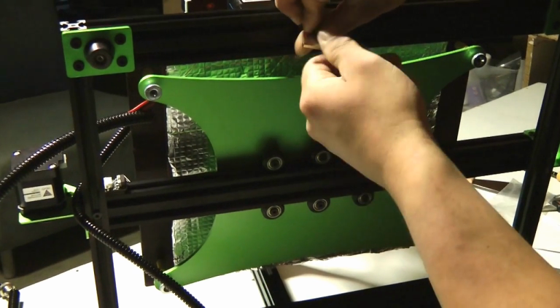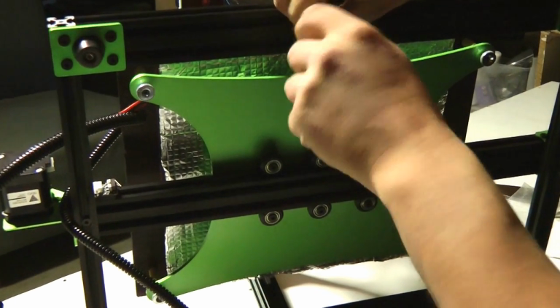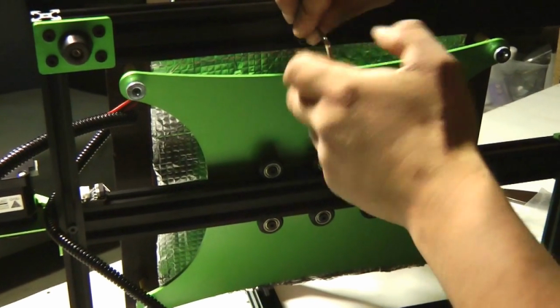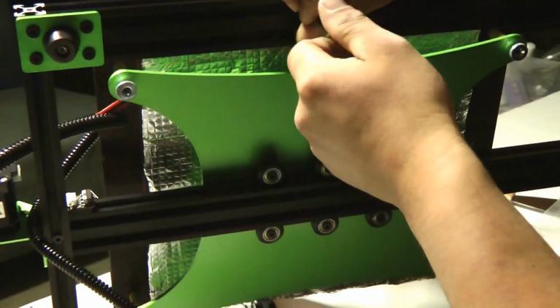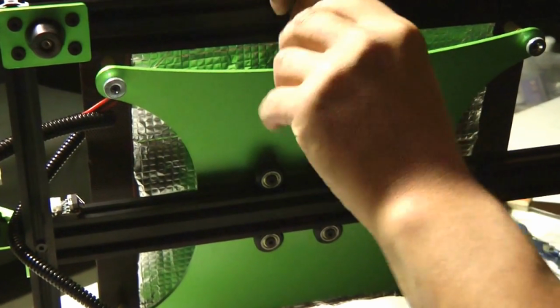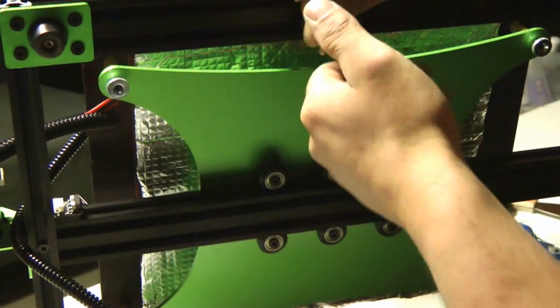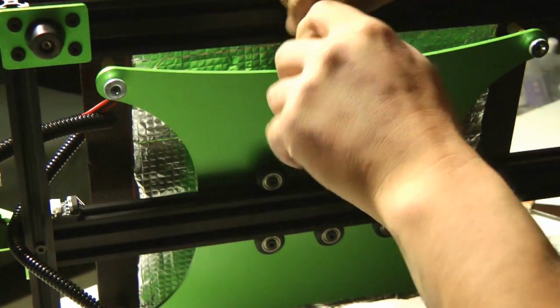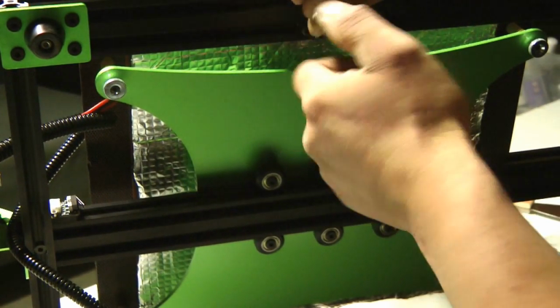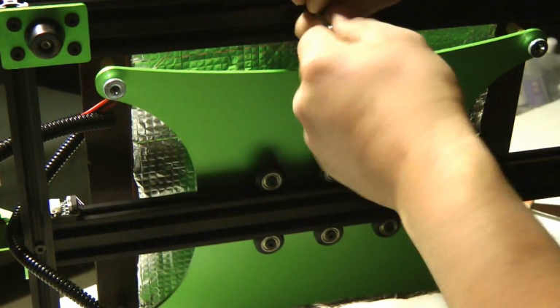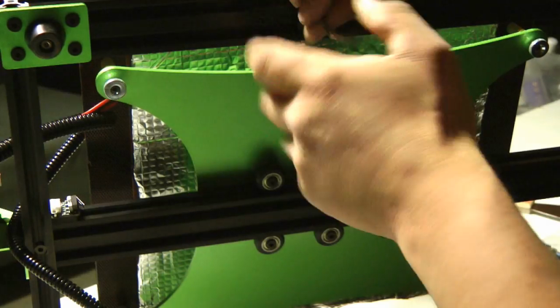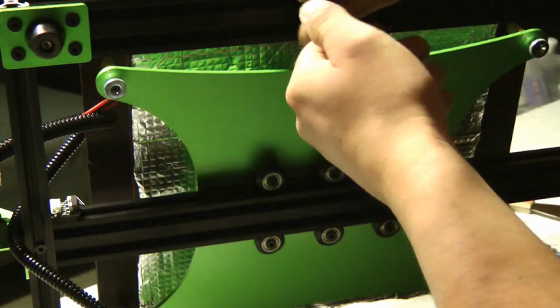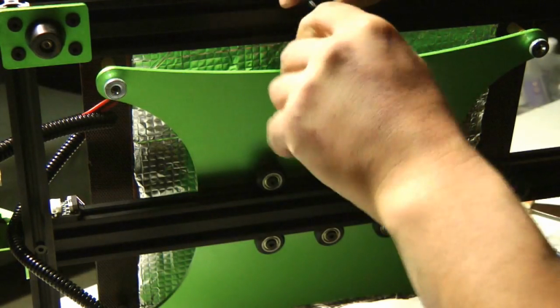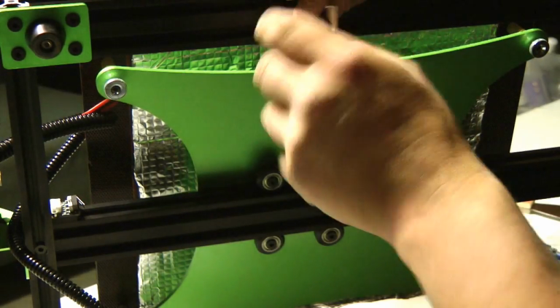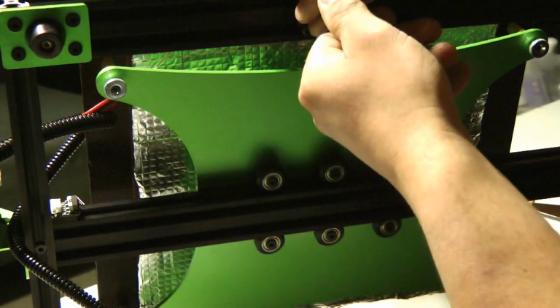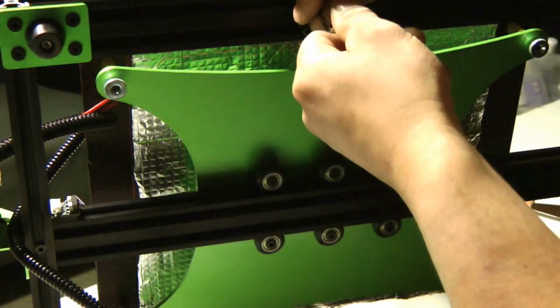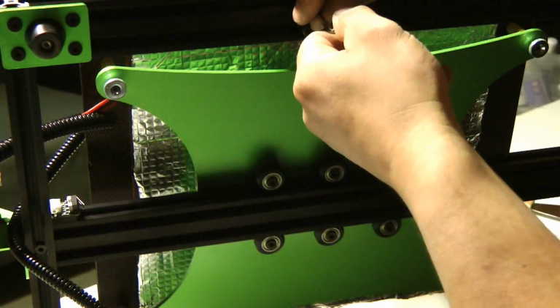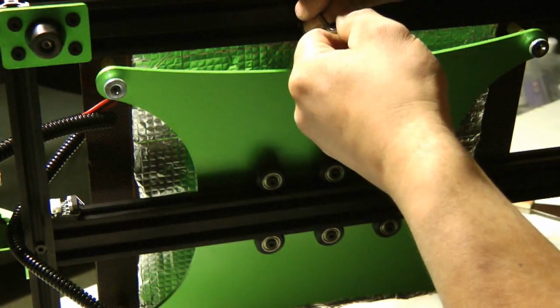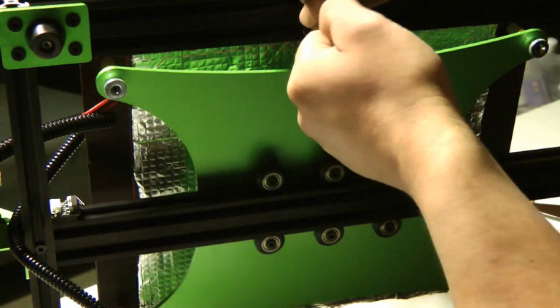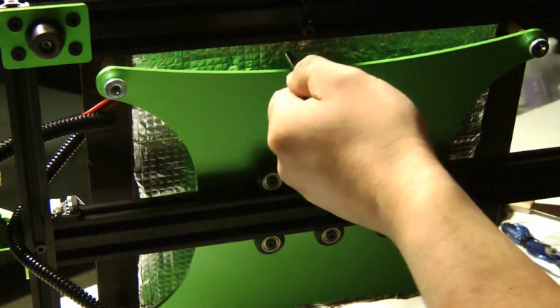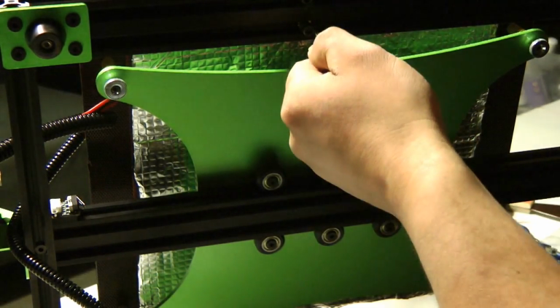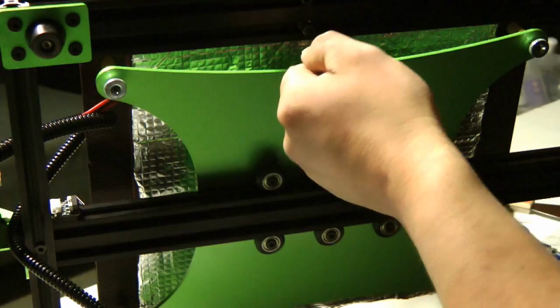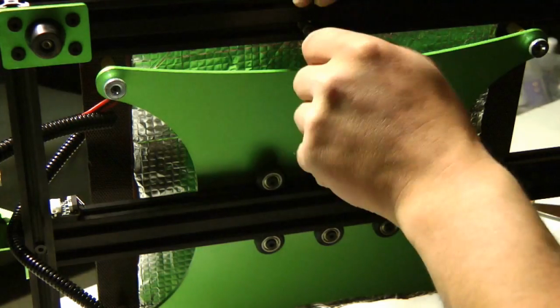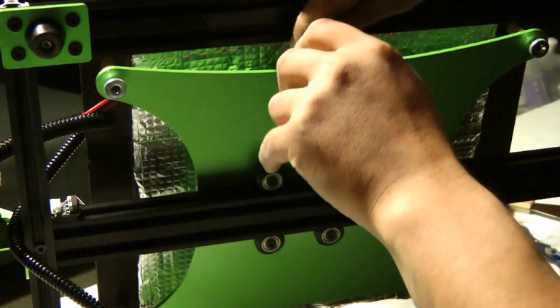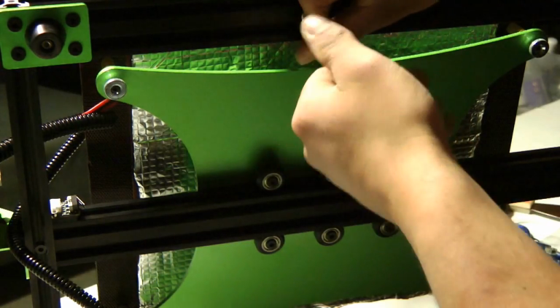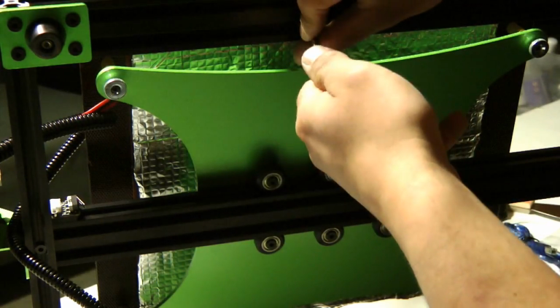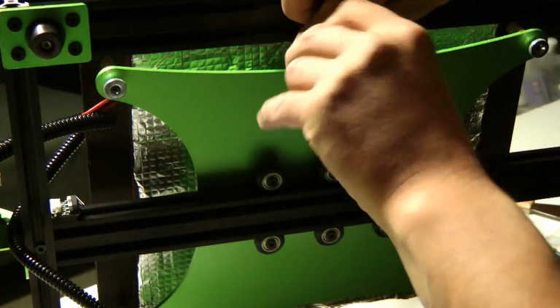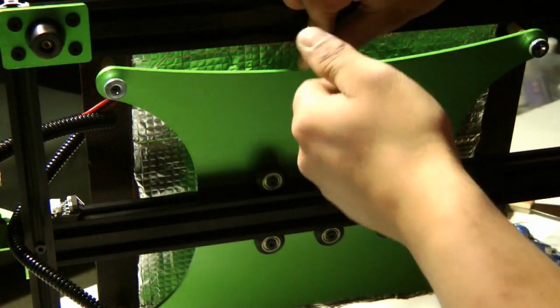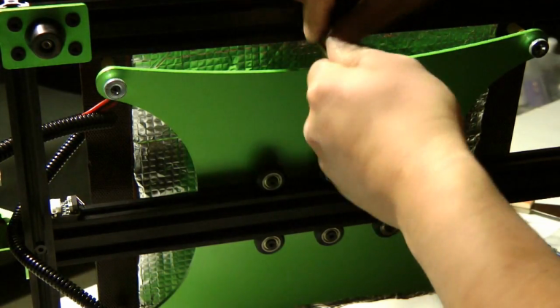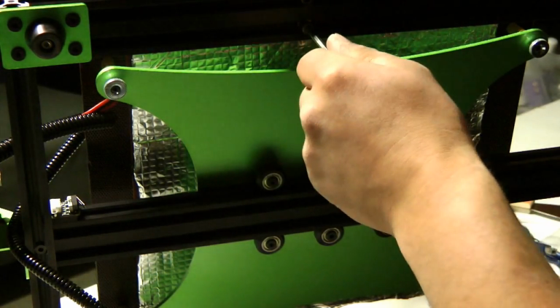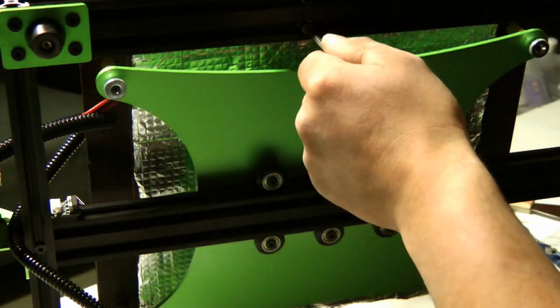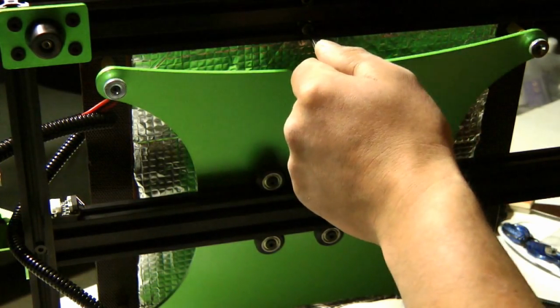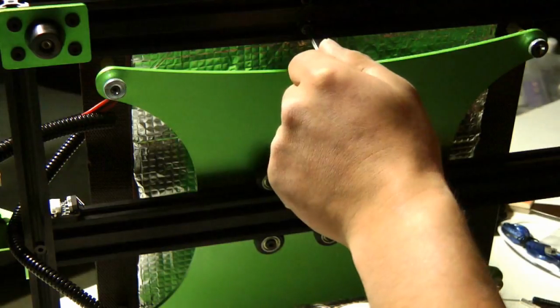We want to thank TiVo for sending this printer for us to review. This review isn't finished yet — we still have a lot to do, so stay tuned, subscribe, and like our videos. The links are below where you can purchase this printer. Thank you.